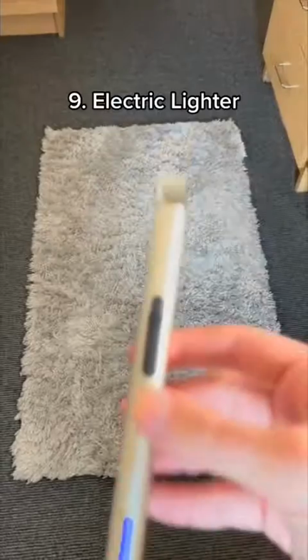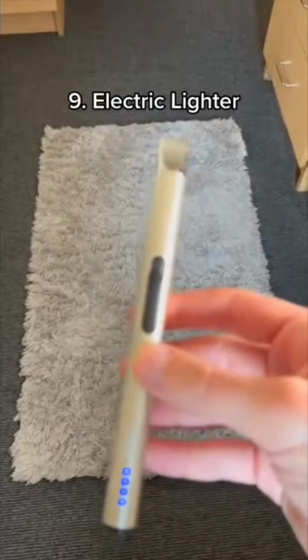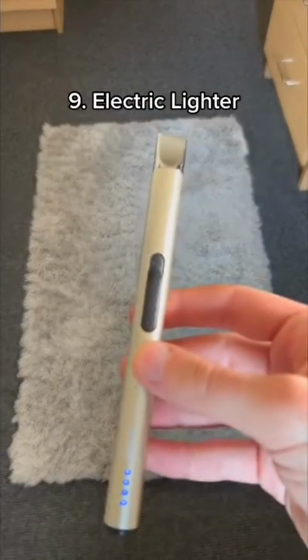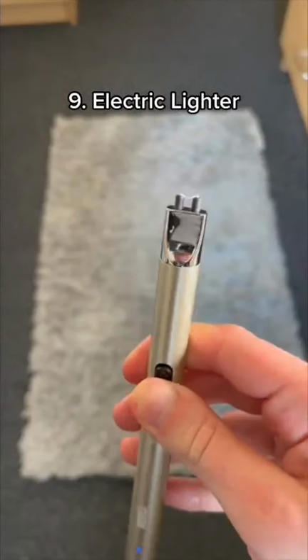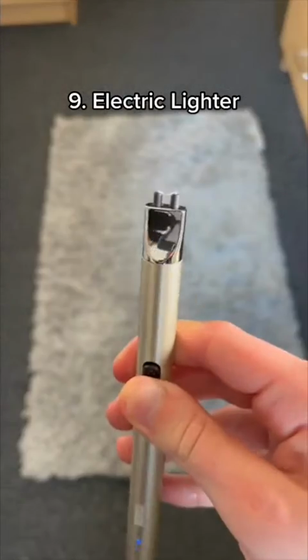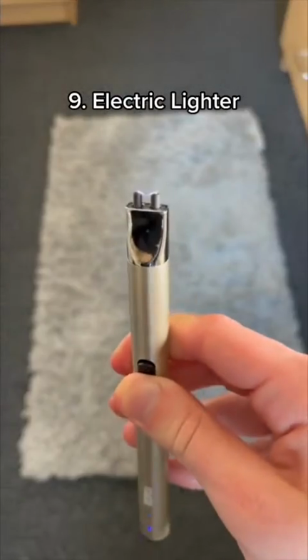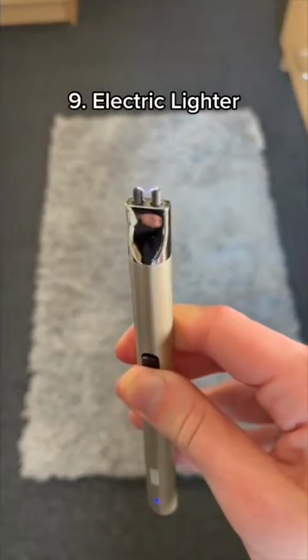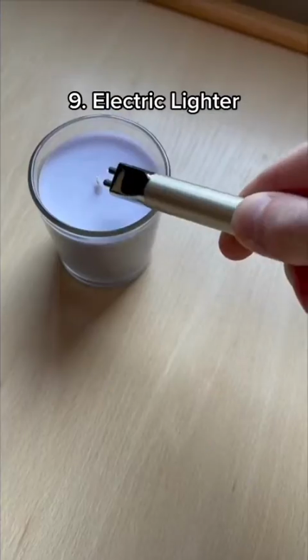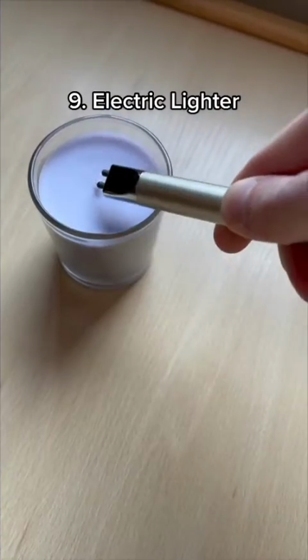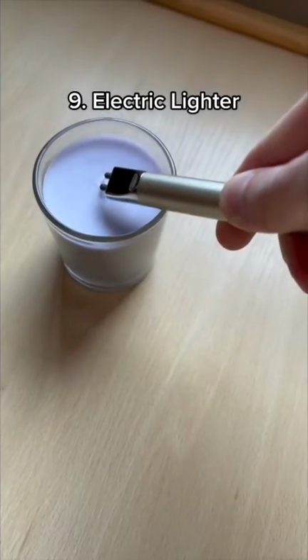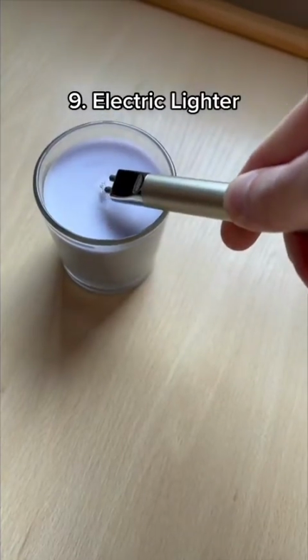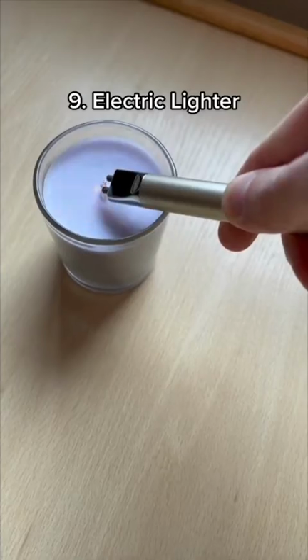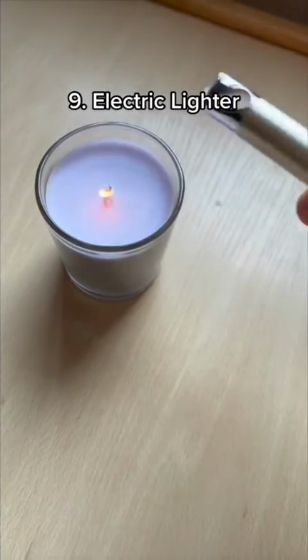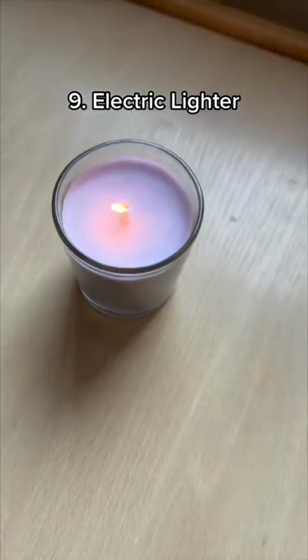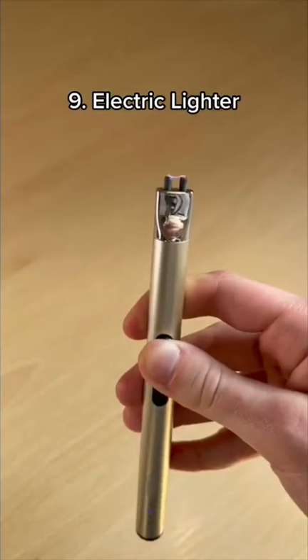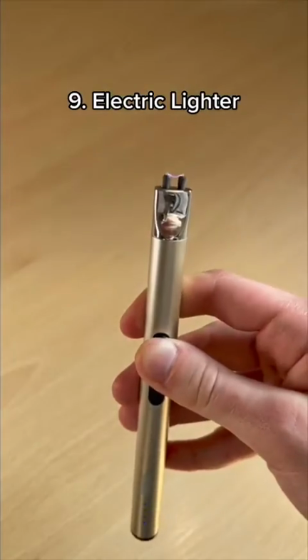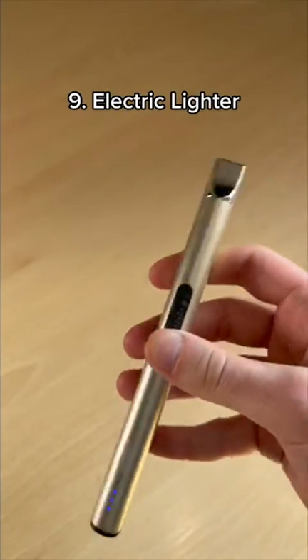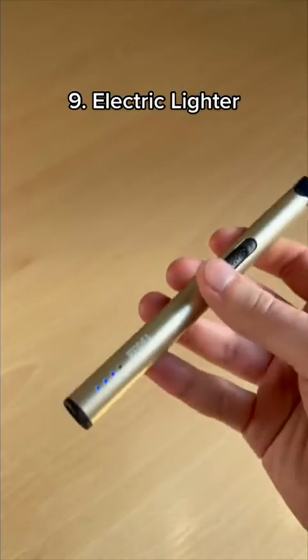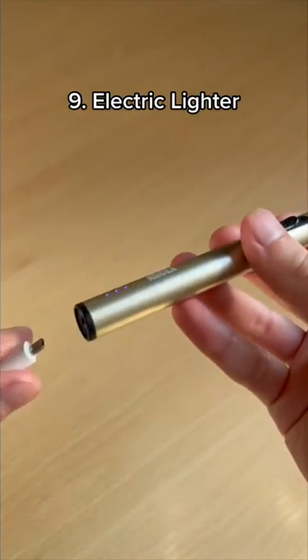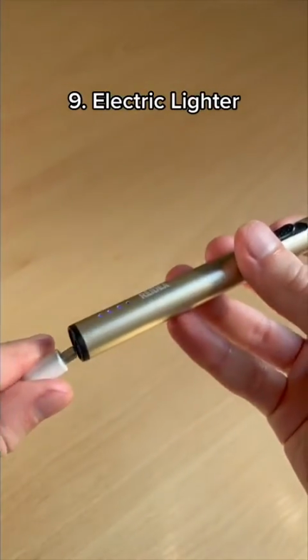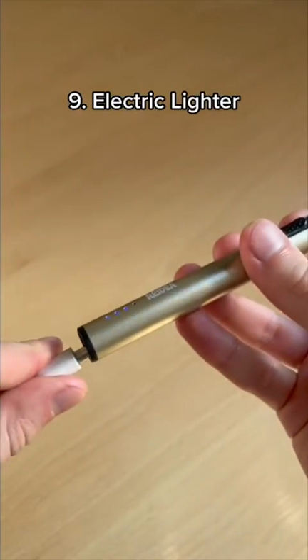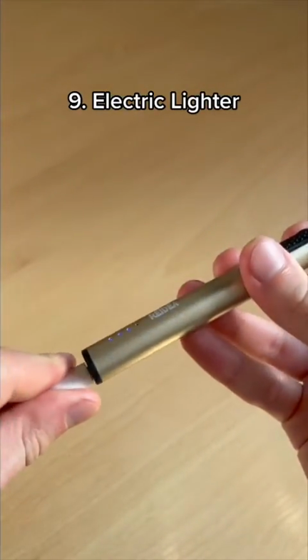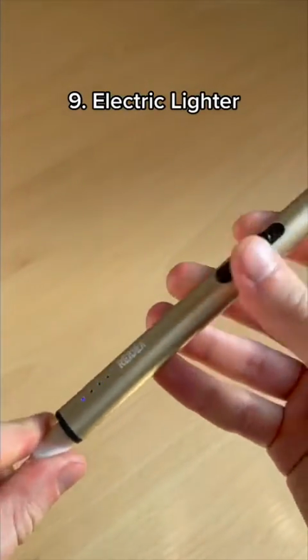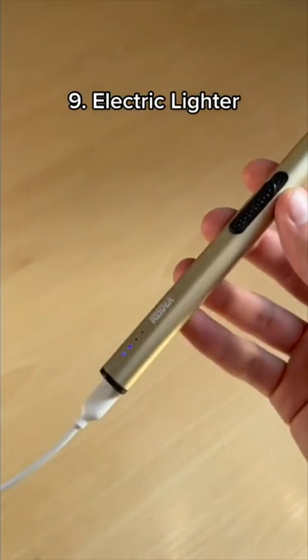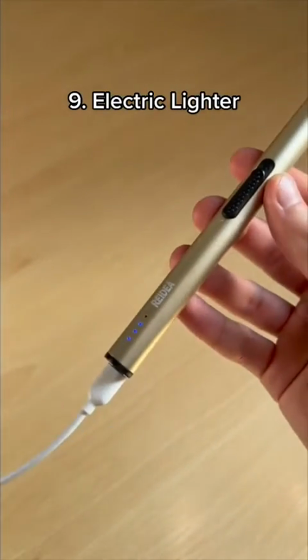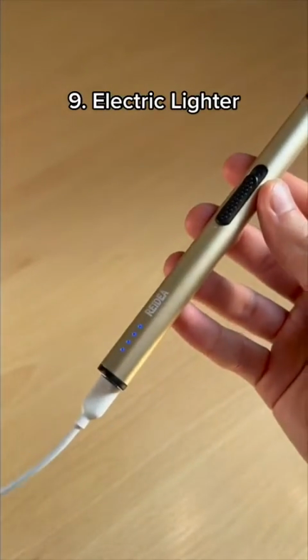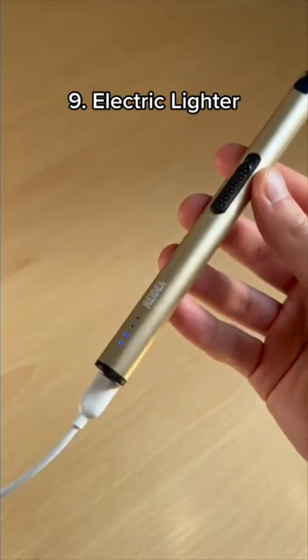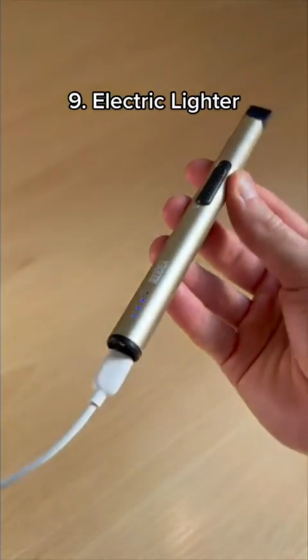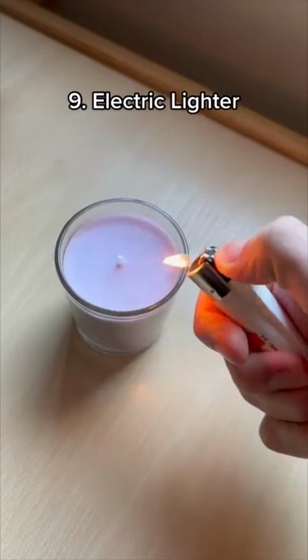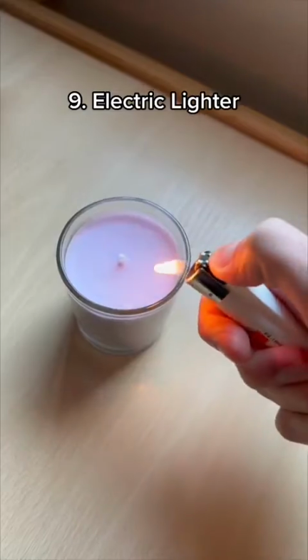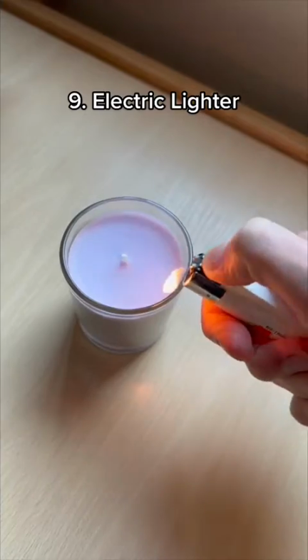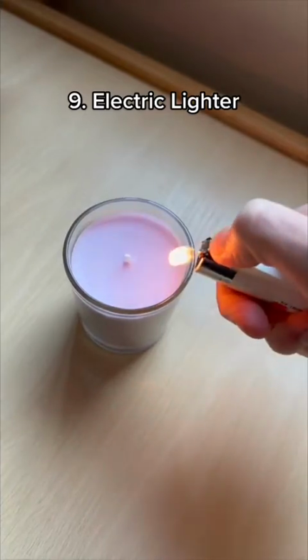This is an electric lighter which allows you to light candles without burning your thumb. It uses no gas or fuel and it's rechargeable, meaning it lasts forever and you won't have to keep buying new lighters.